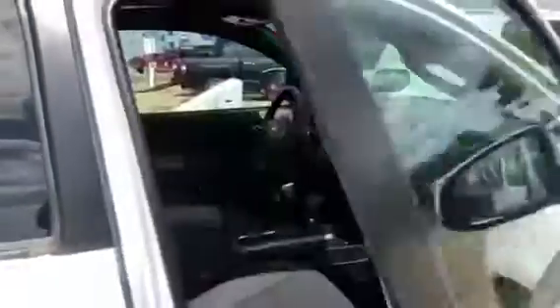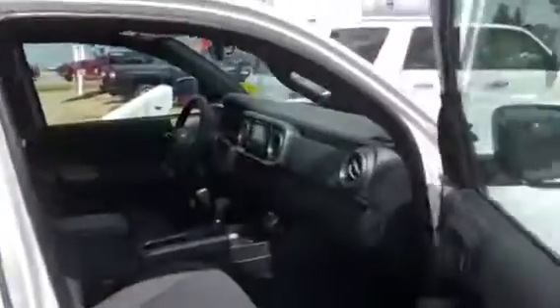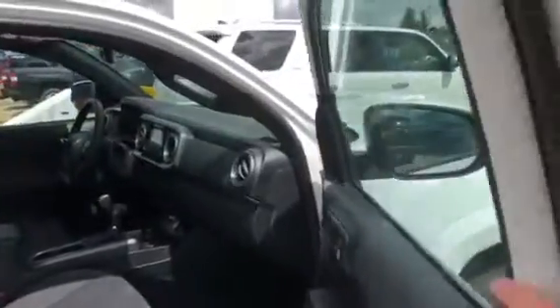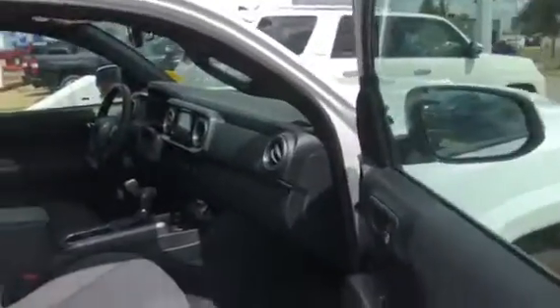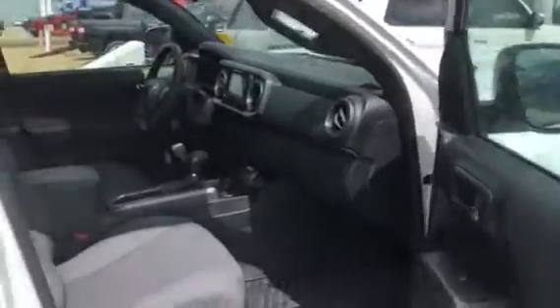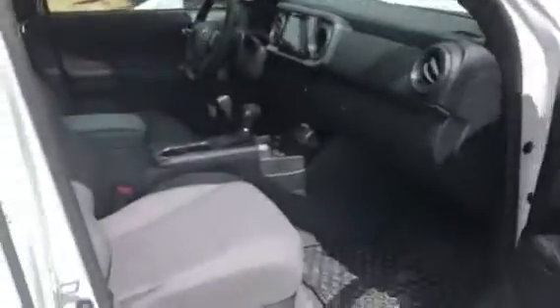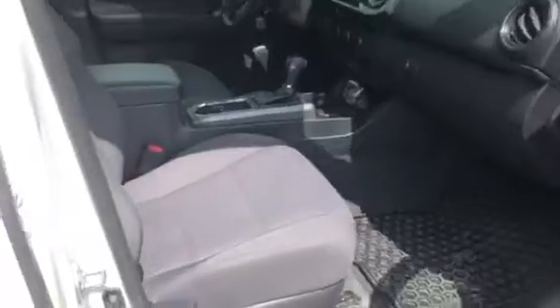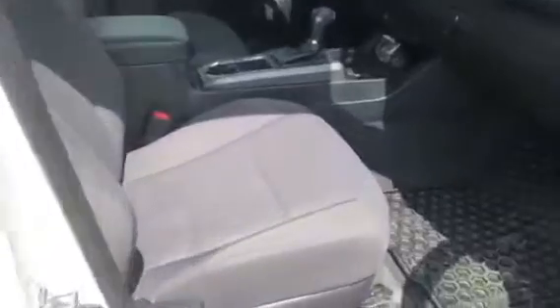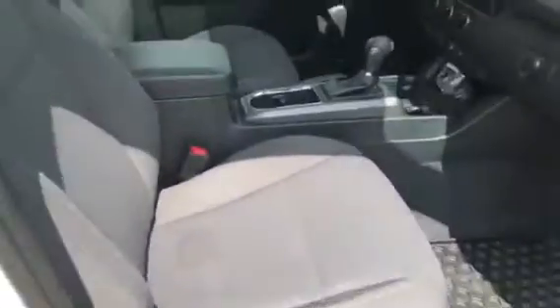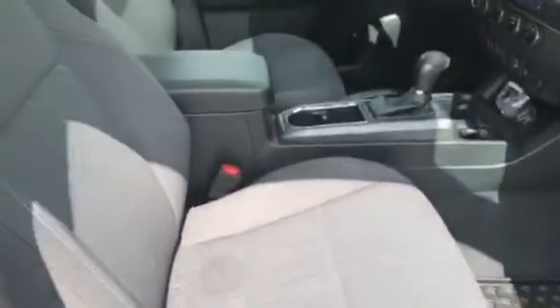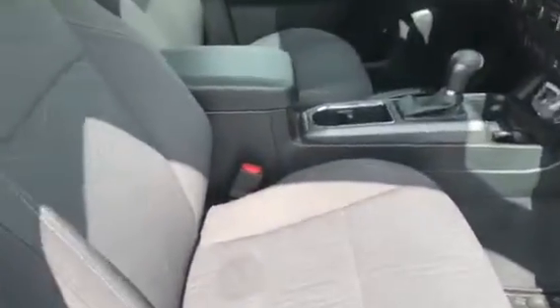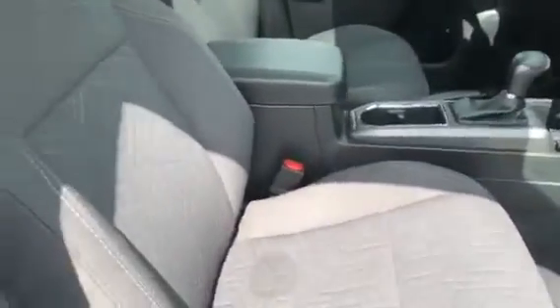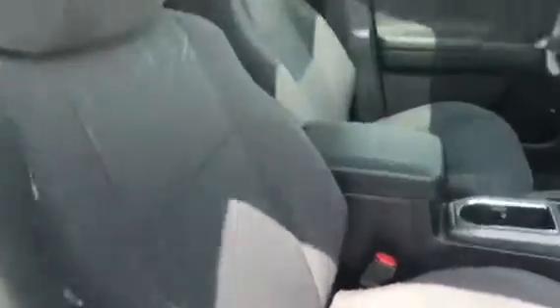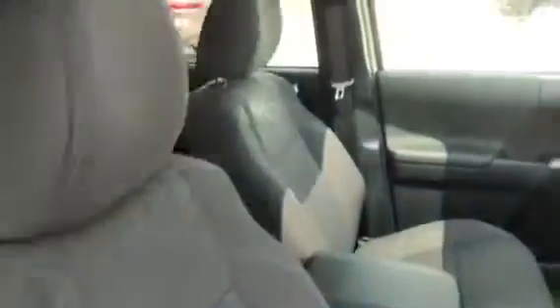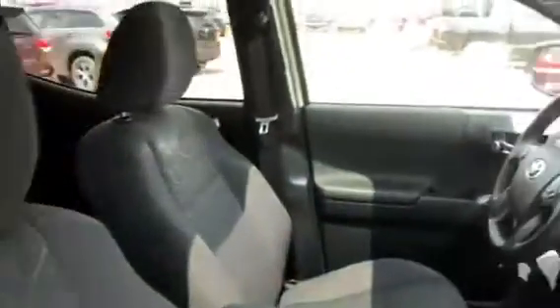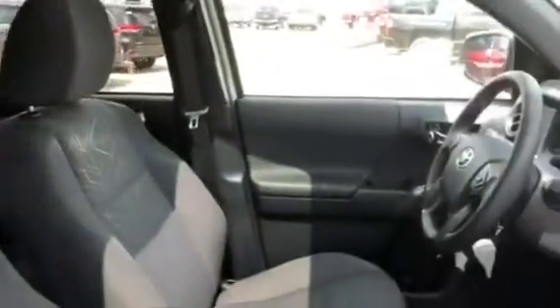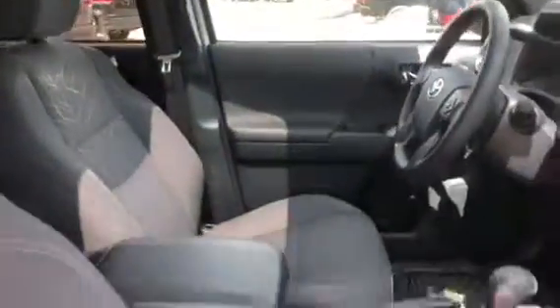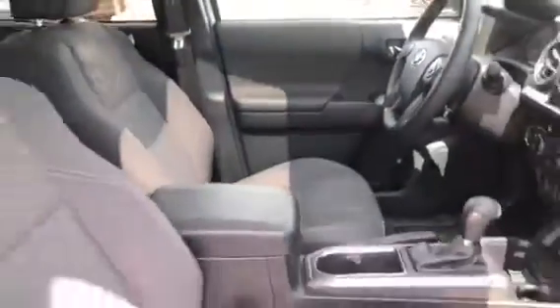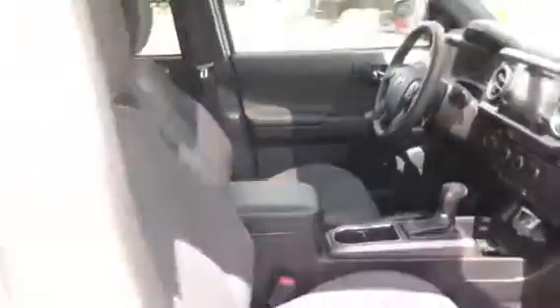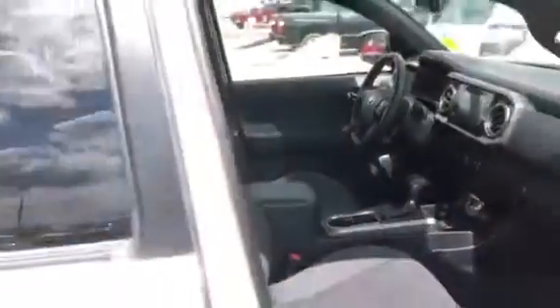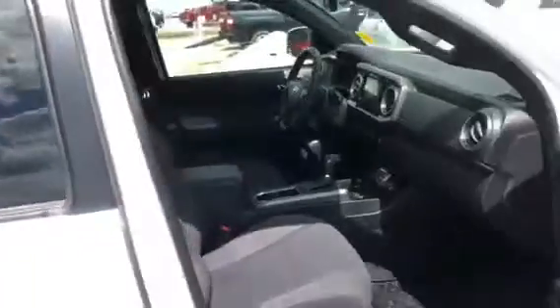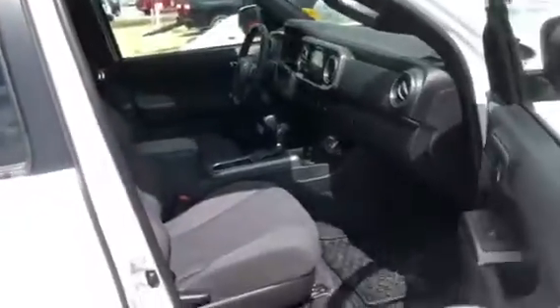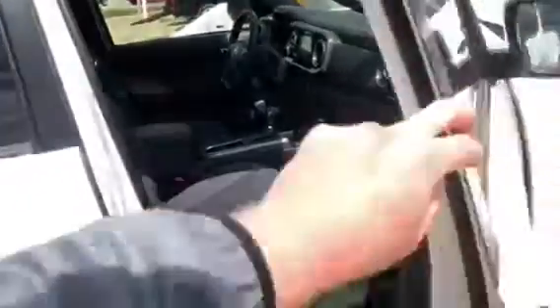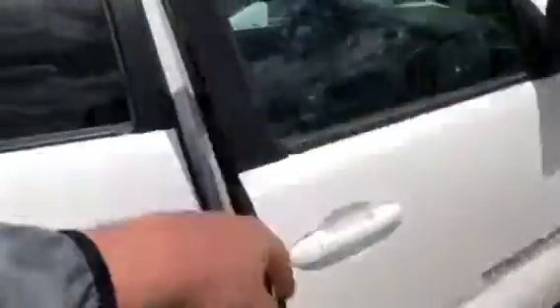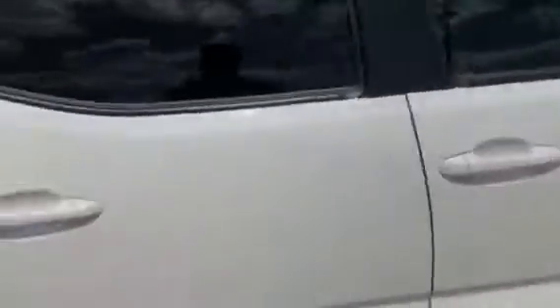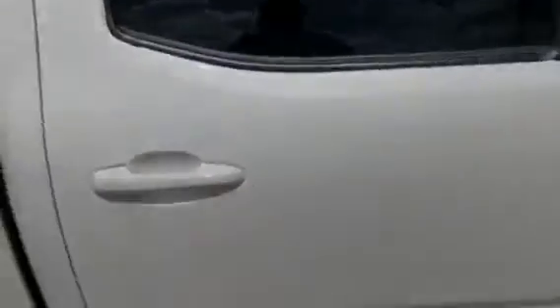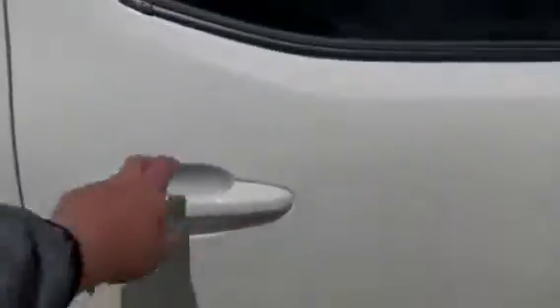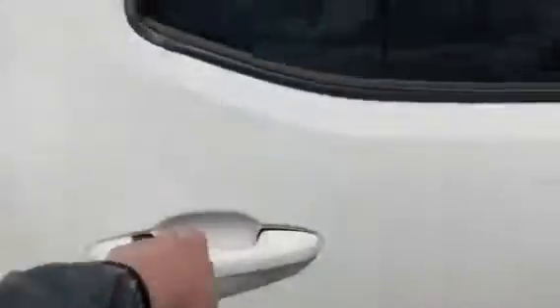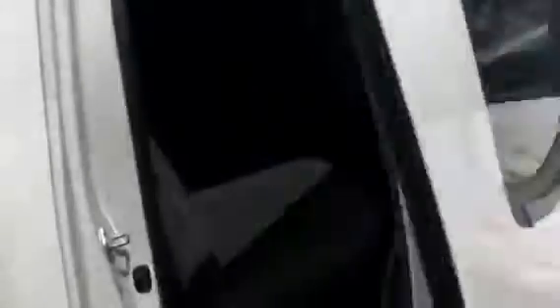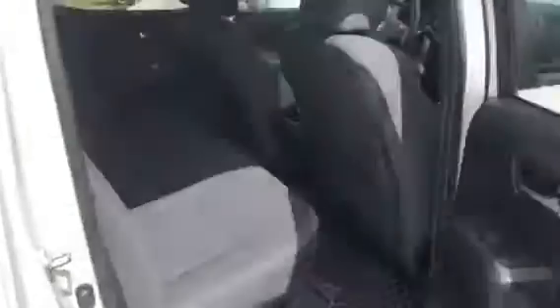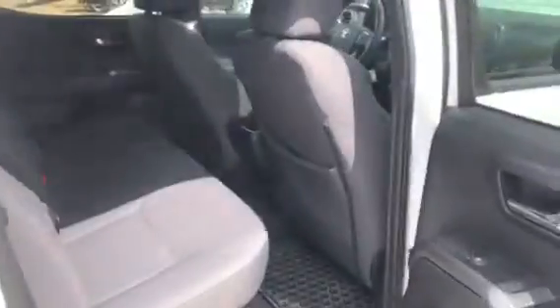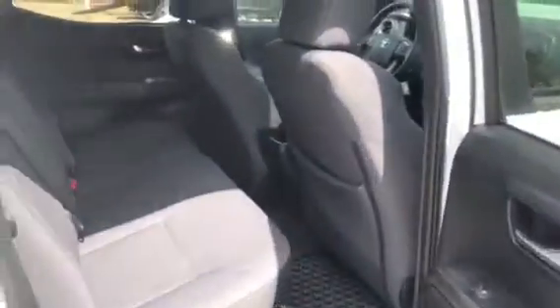Tinted windows in the back, got your Toyota premium cloth seats up in here, they are in great shape. All the mats already installed for you.